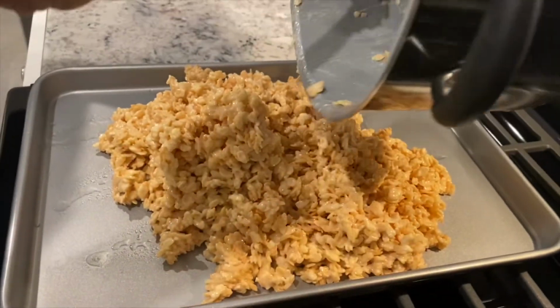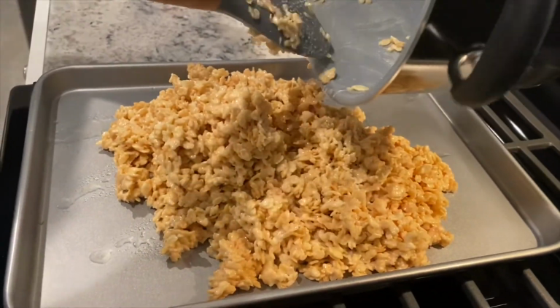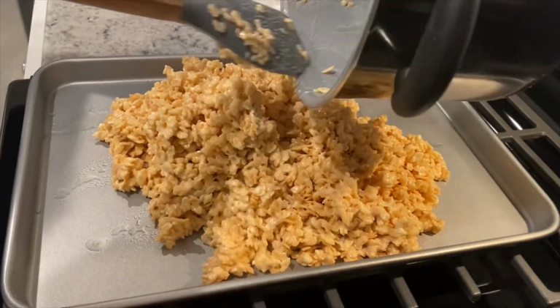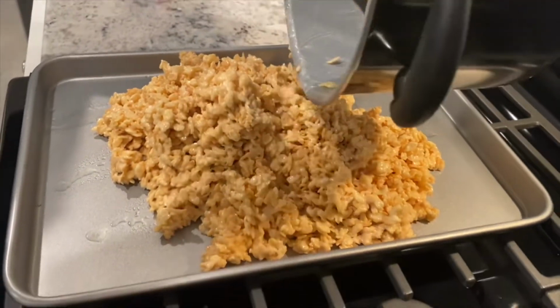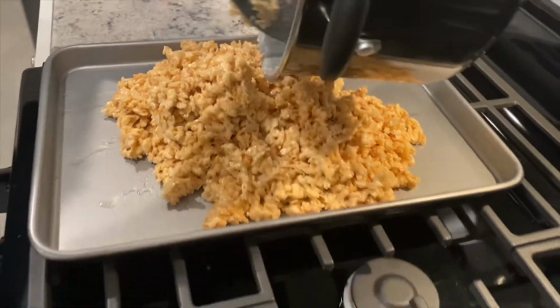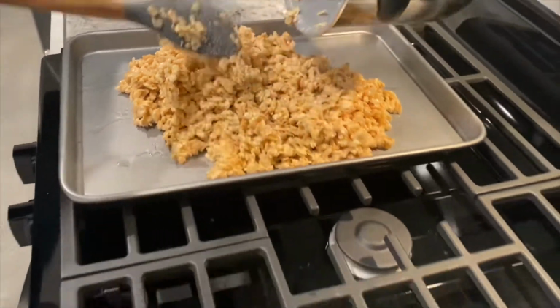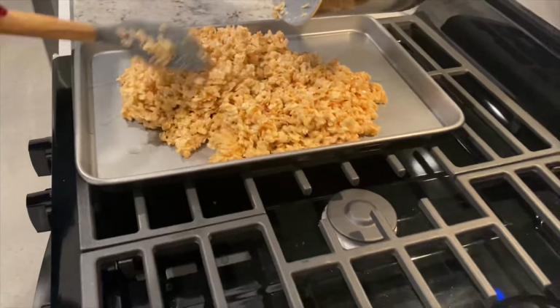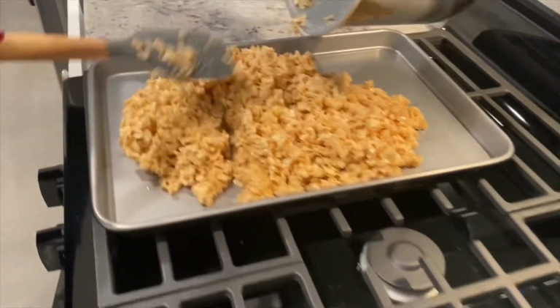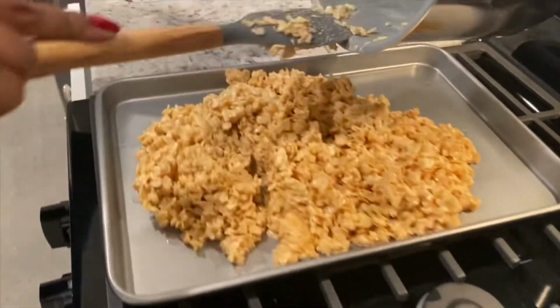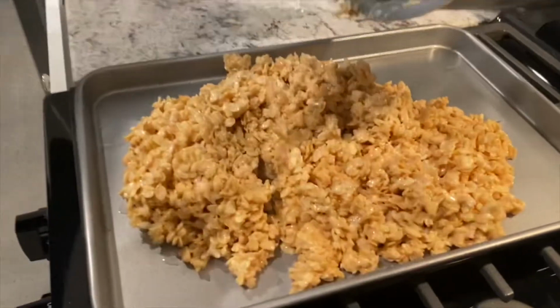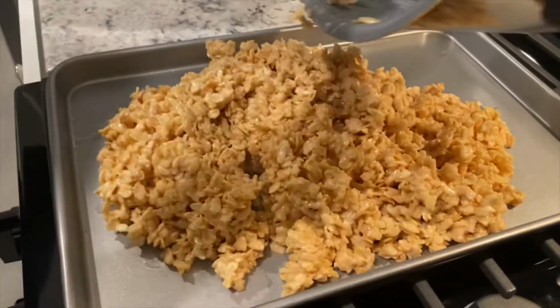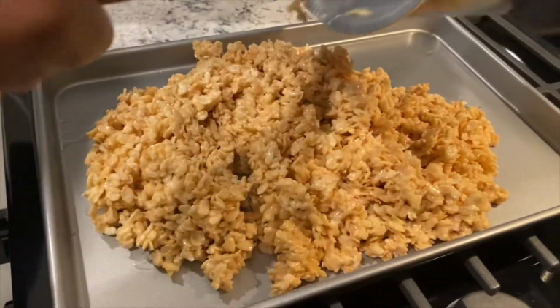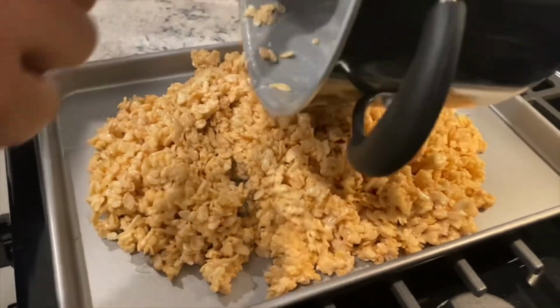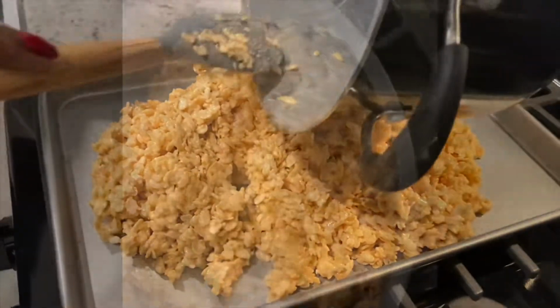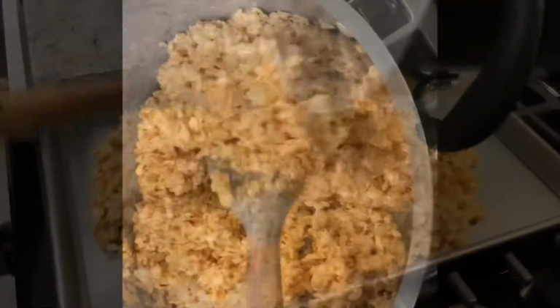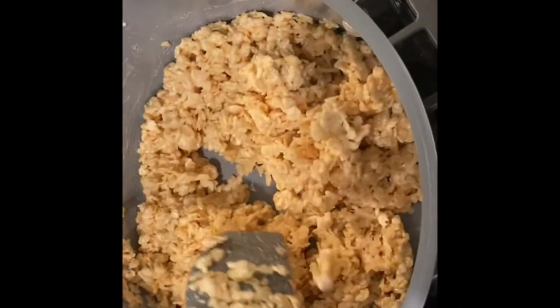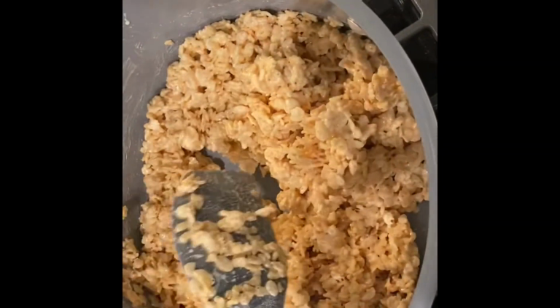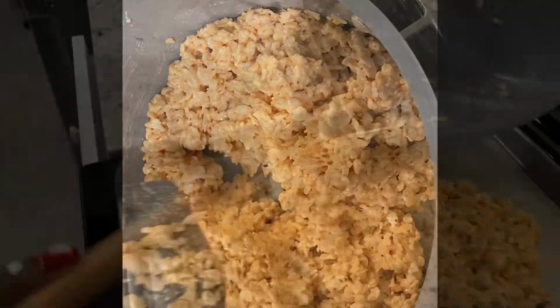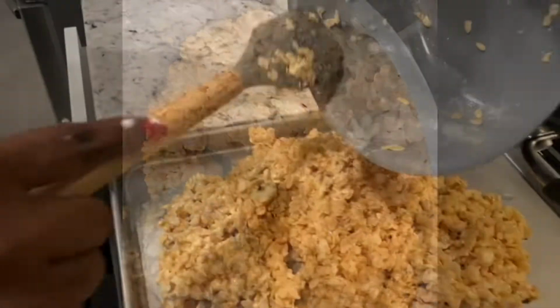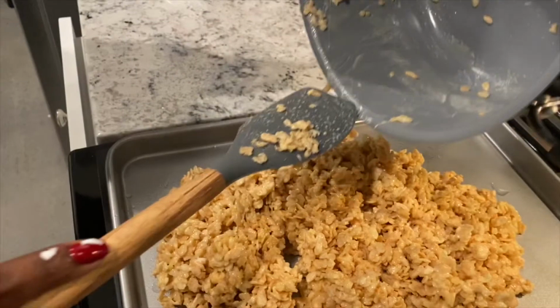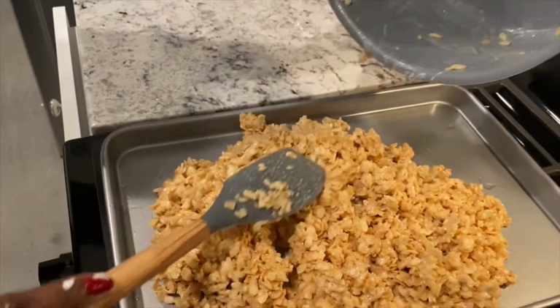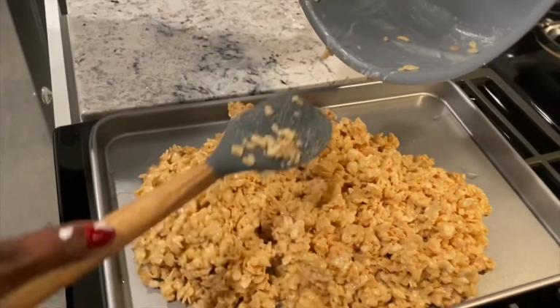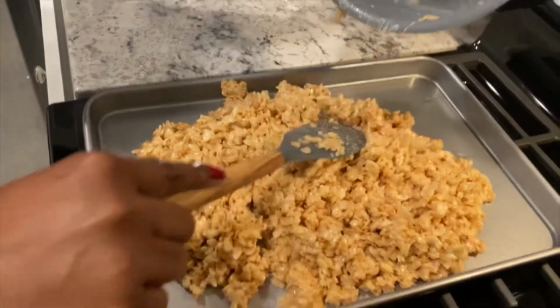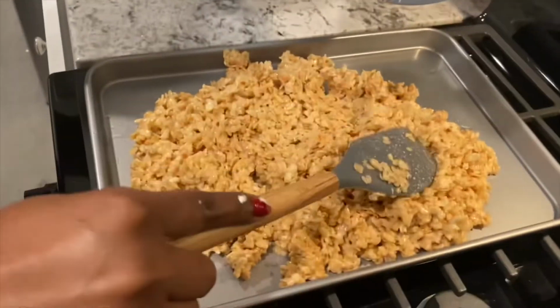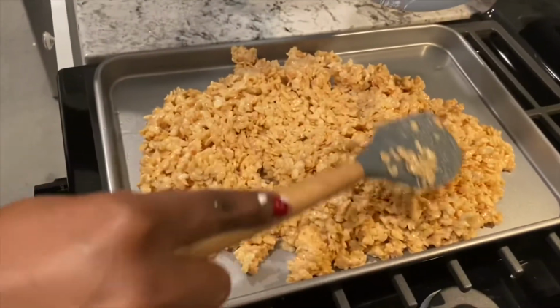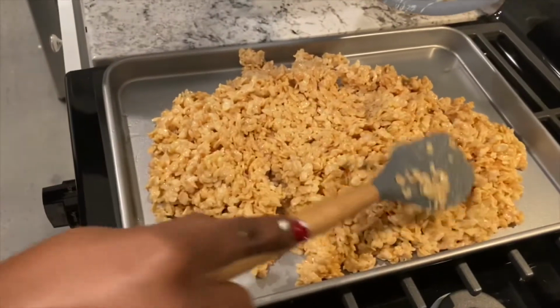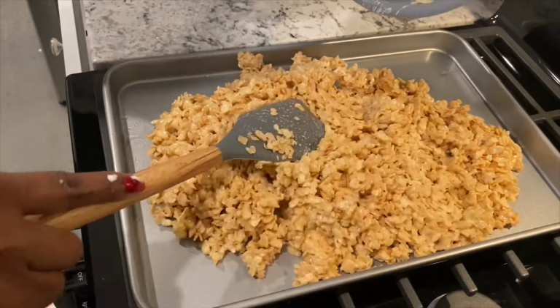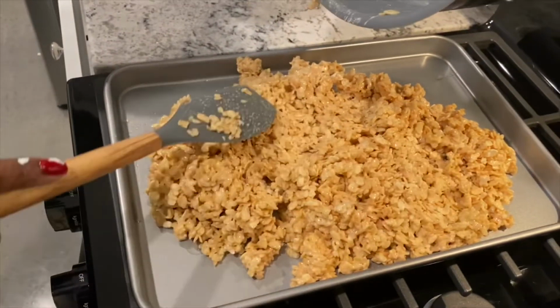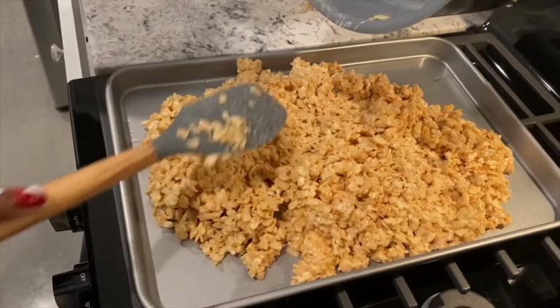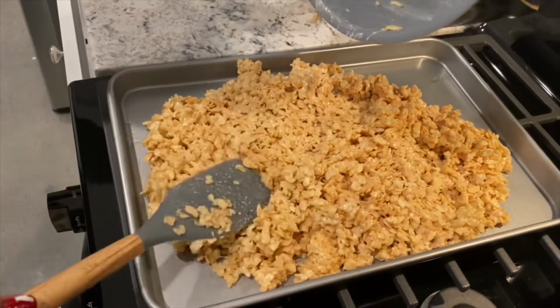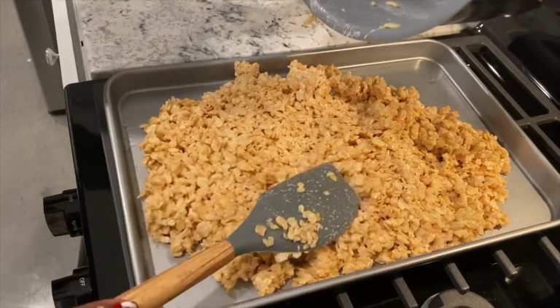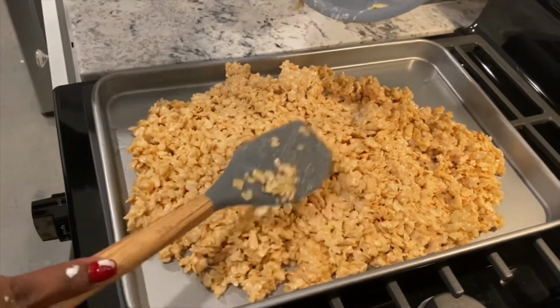We've also added our nonstick cooking spray to the bottom of our baking pan. Gently press the rice krispies in until they are spread out evenly.